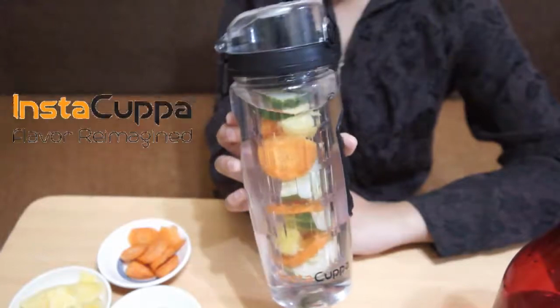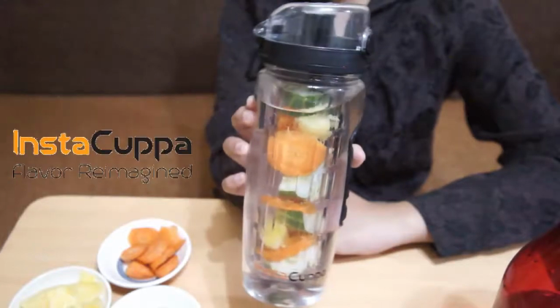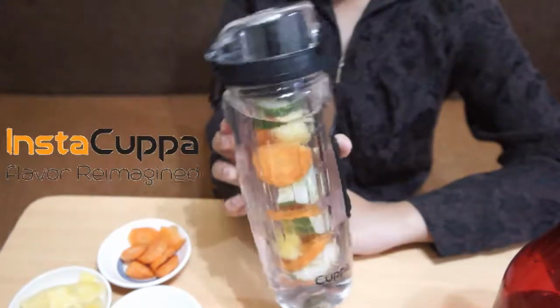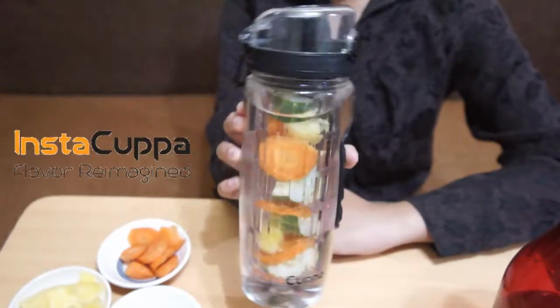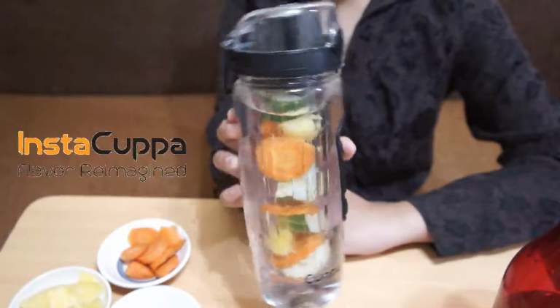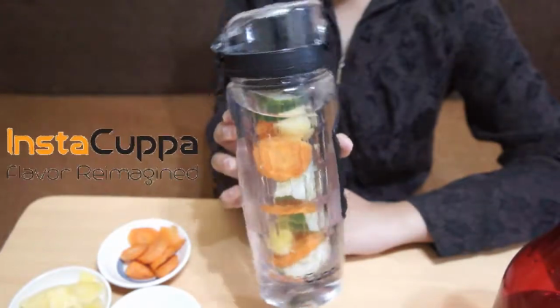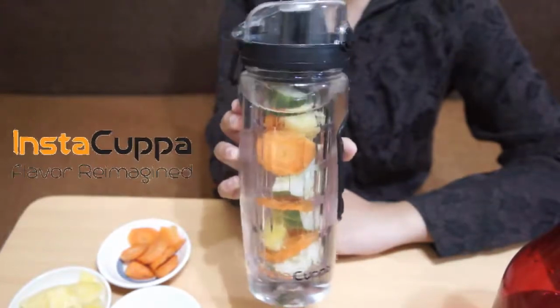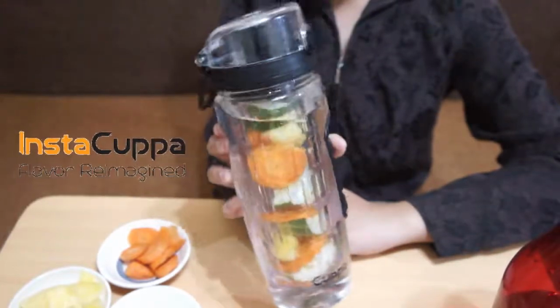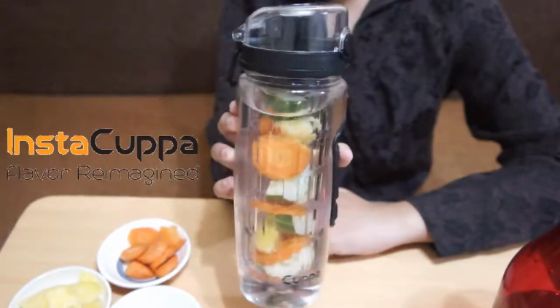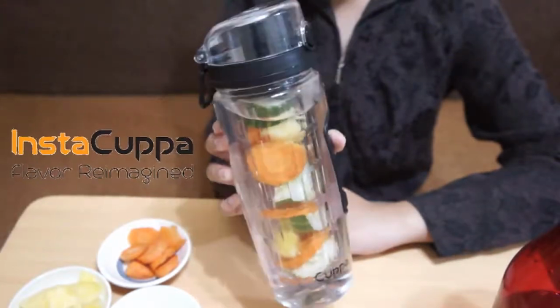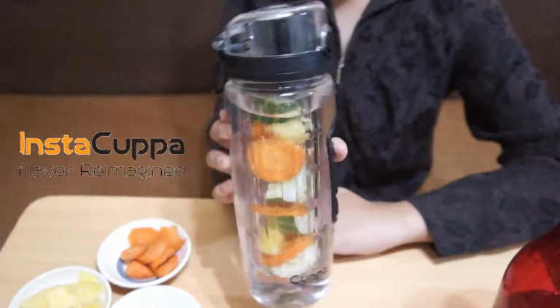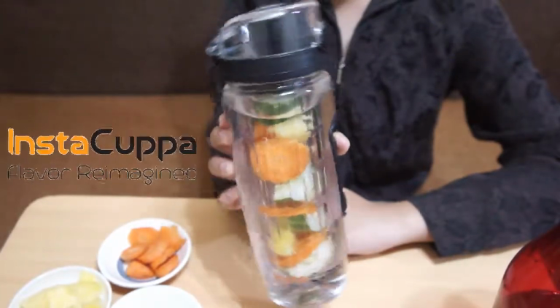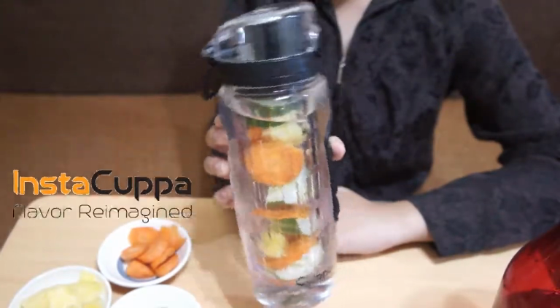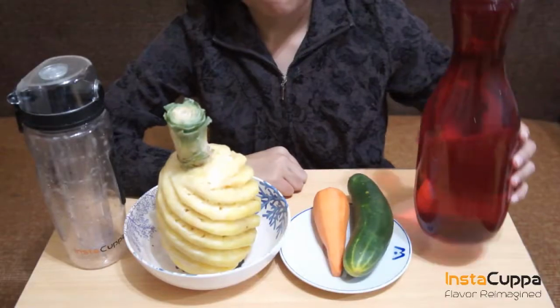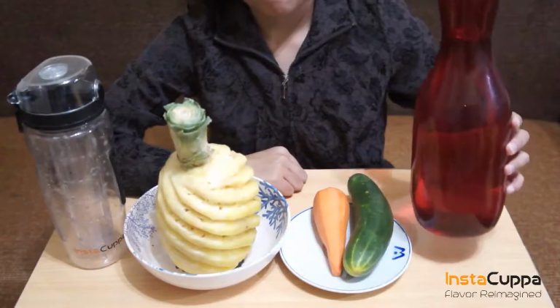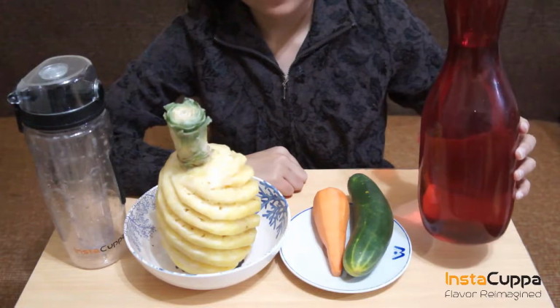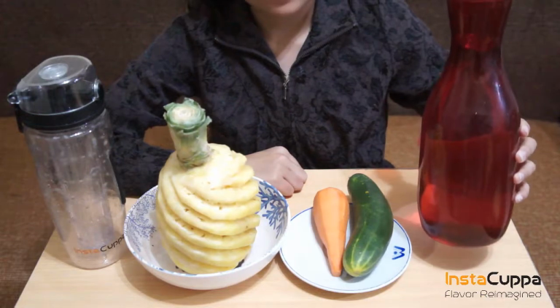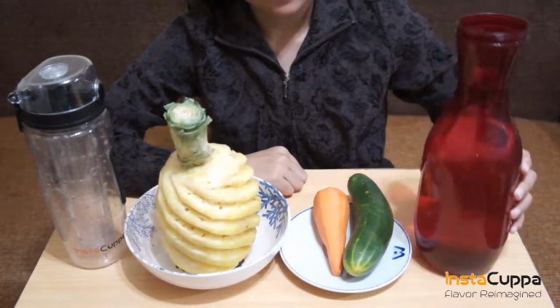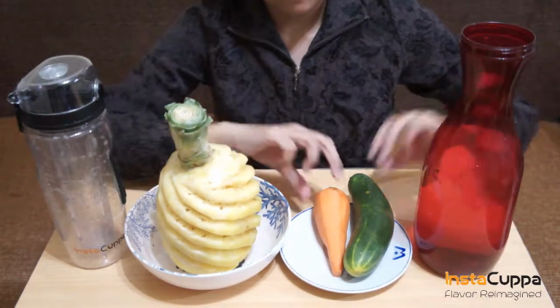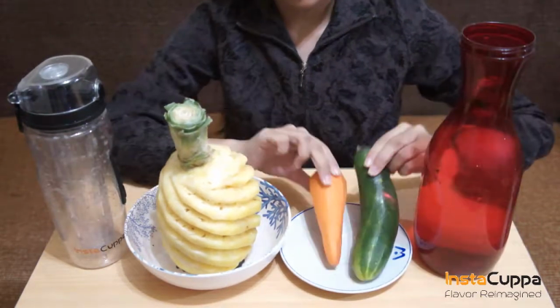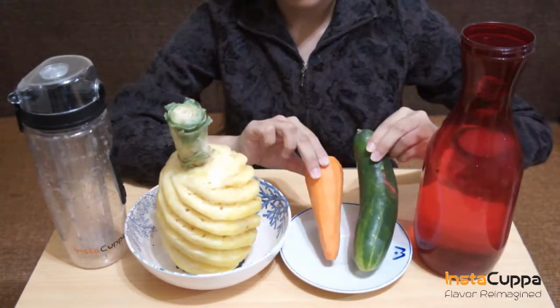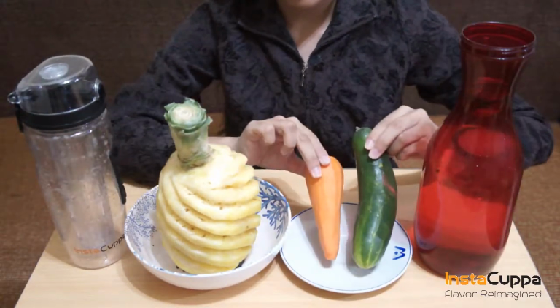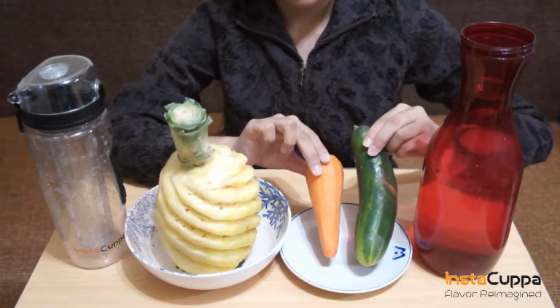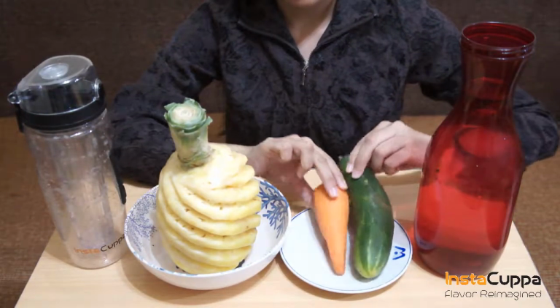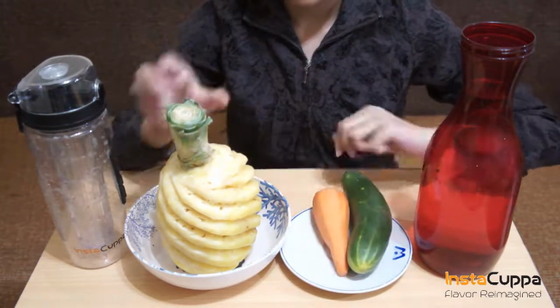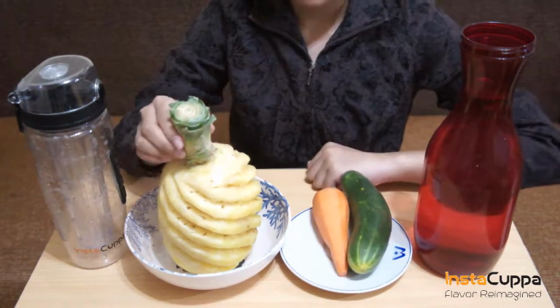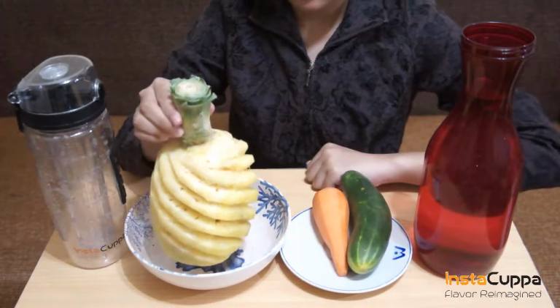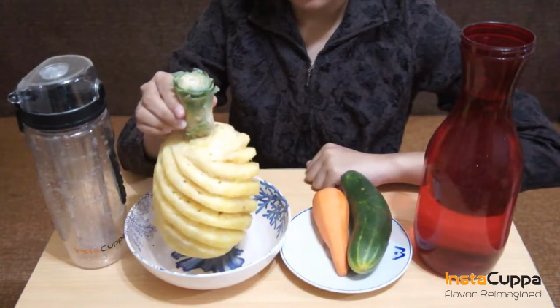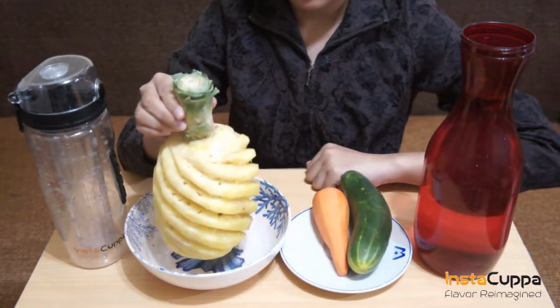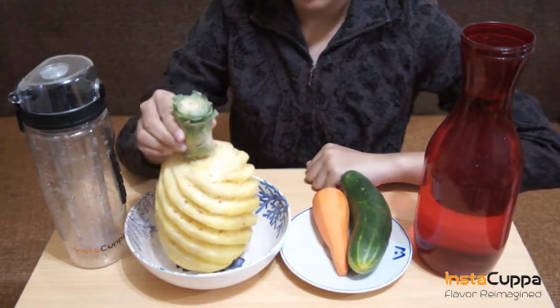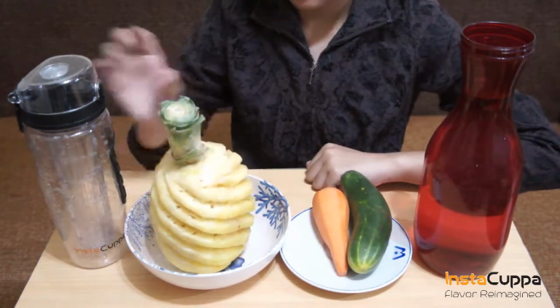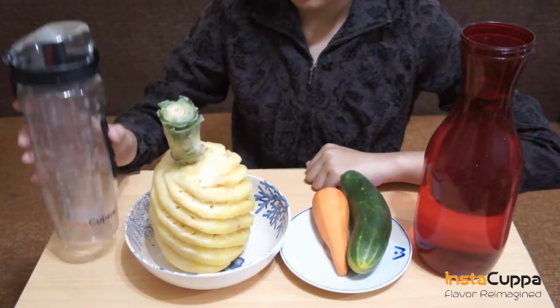How to make Cucumber, Pineapple, Carrot Juice Detox-flavored water. We'll need cold water, carrot and cucumber, pineapple, and an Instacuppa bottle.